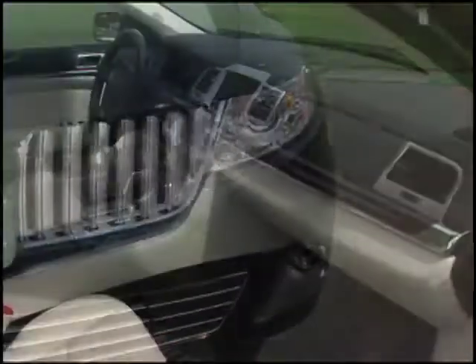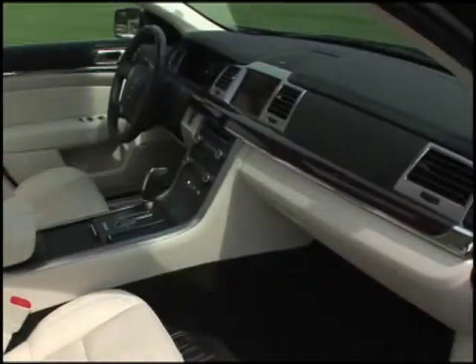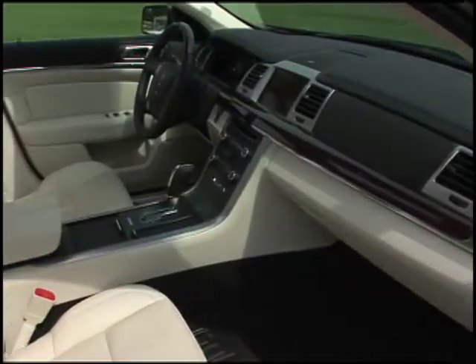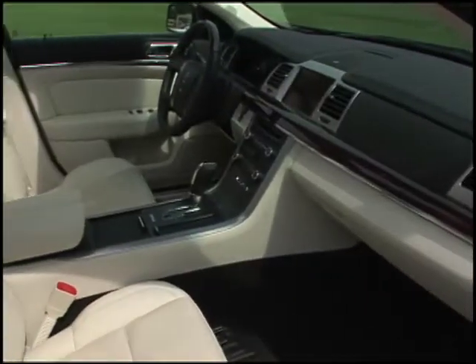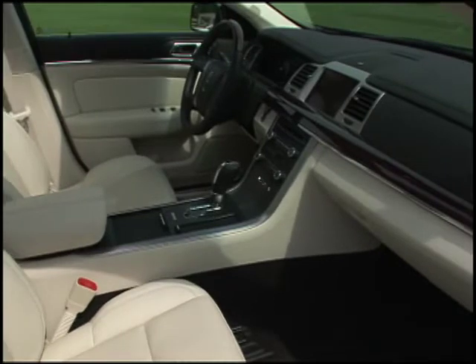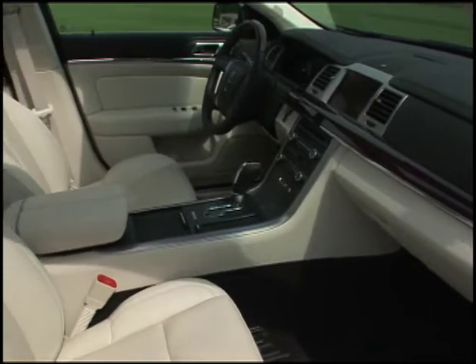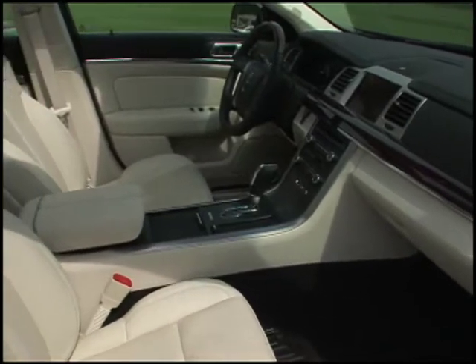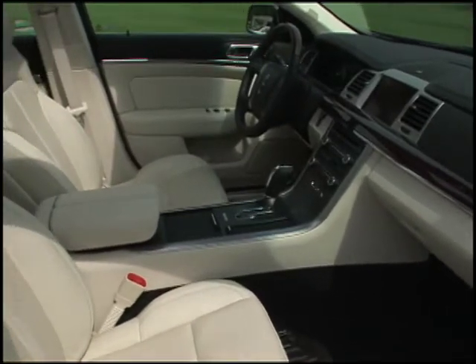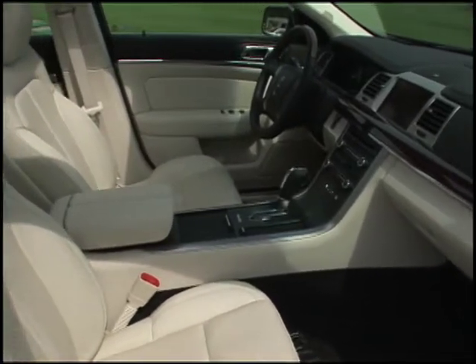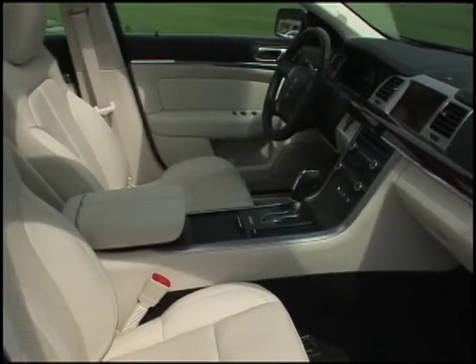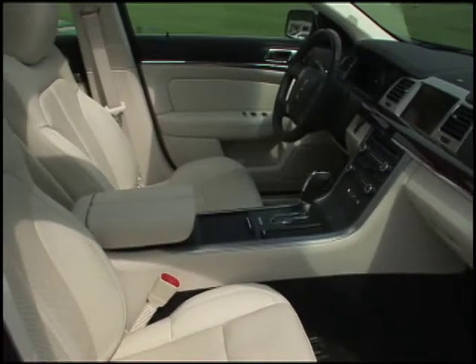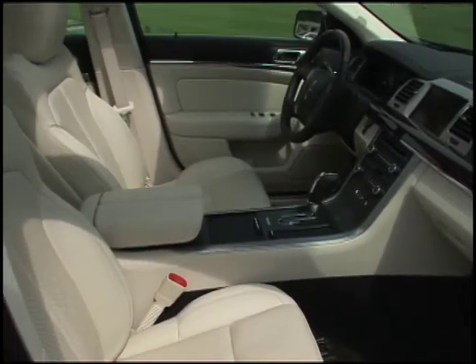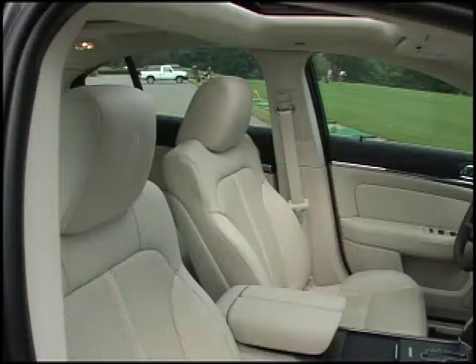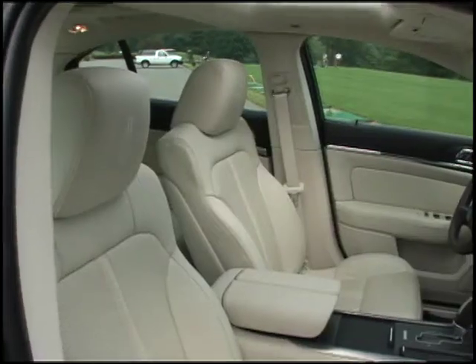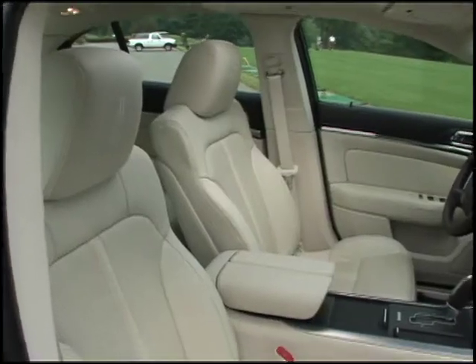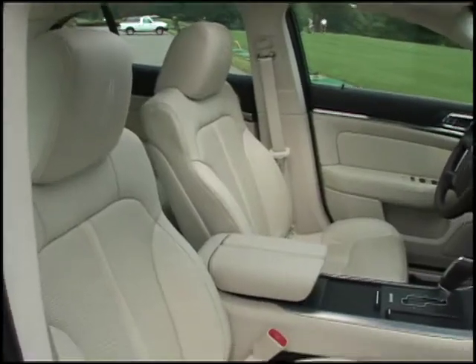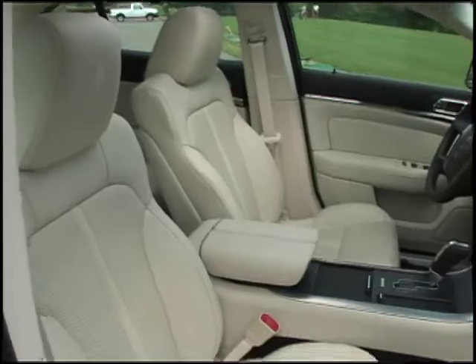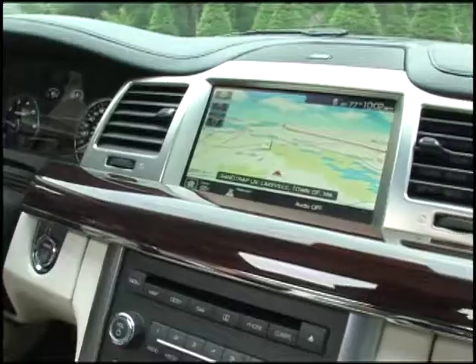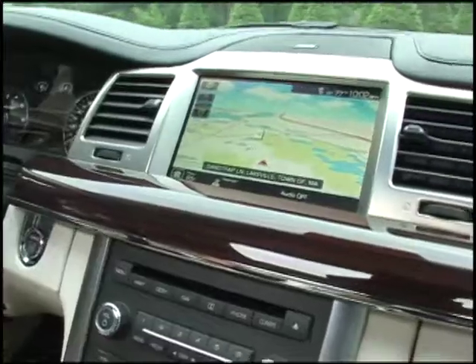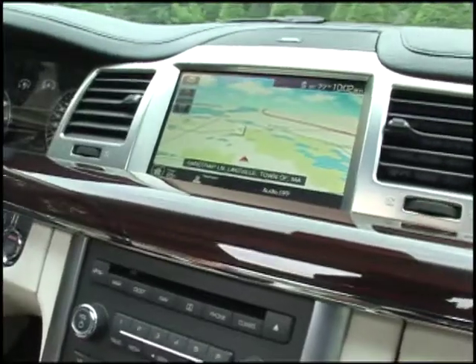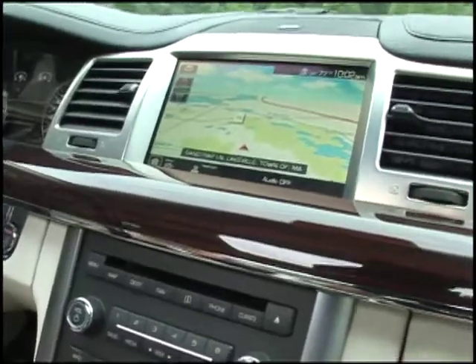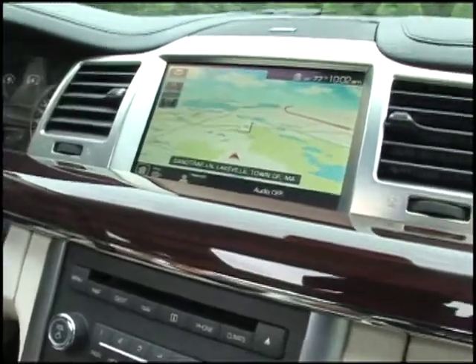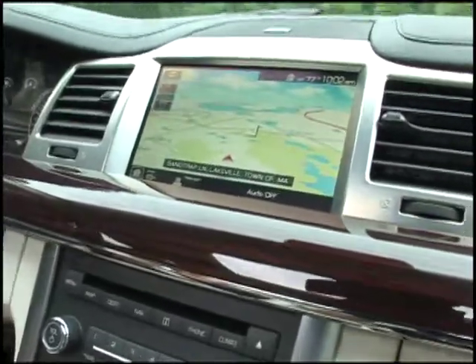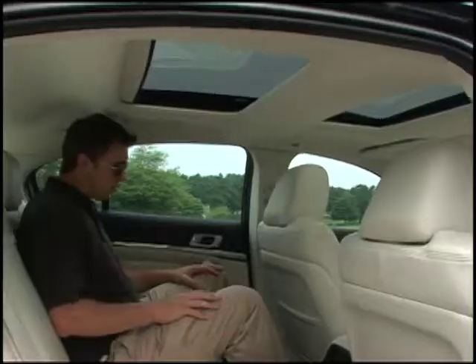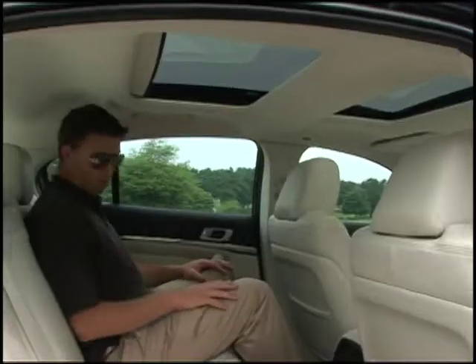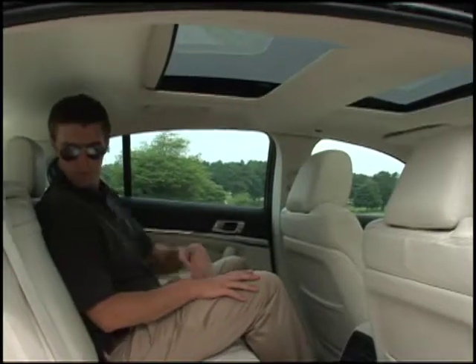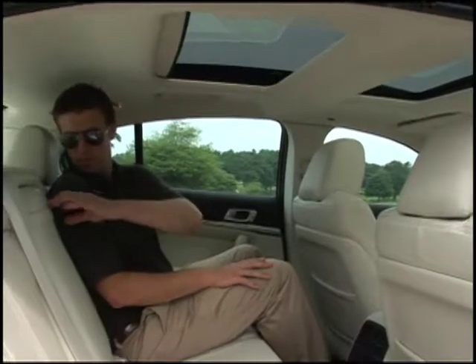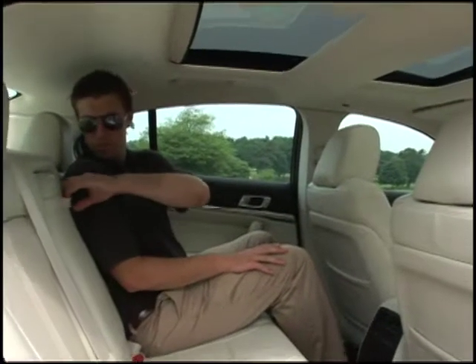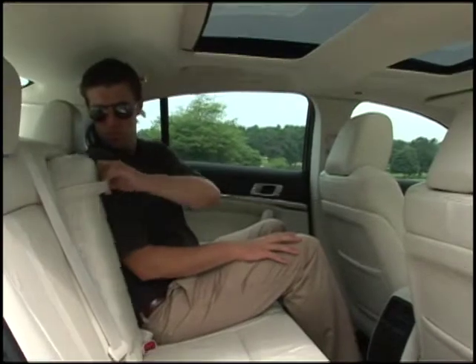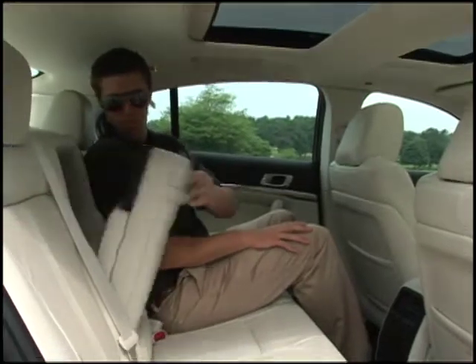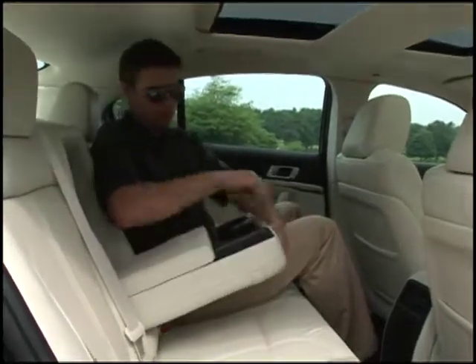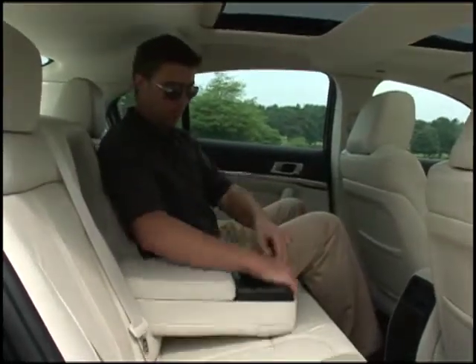The MKS's interior is a luxurious mix of the latest comfort and convenience features such as heated and cooled seats, navigation and voice-activated phone and music, all wrapped in plush leather with olive, ash or ebony wood accents.